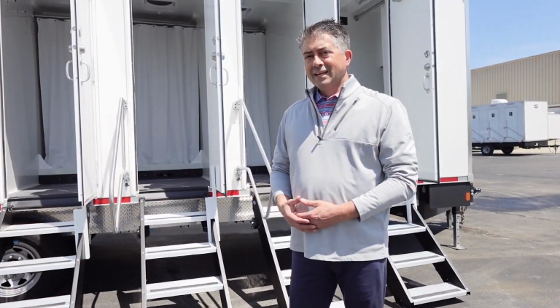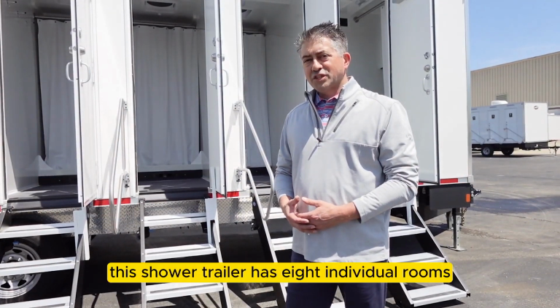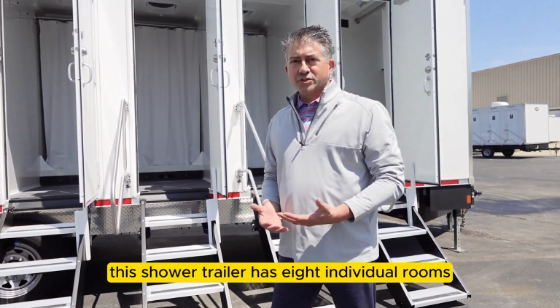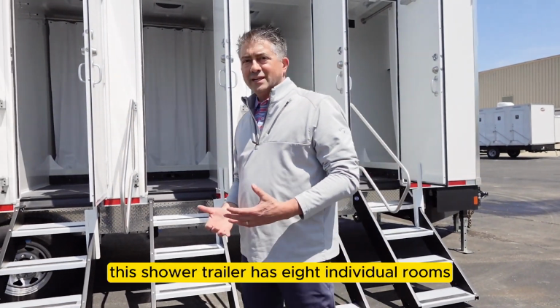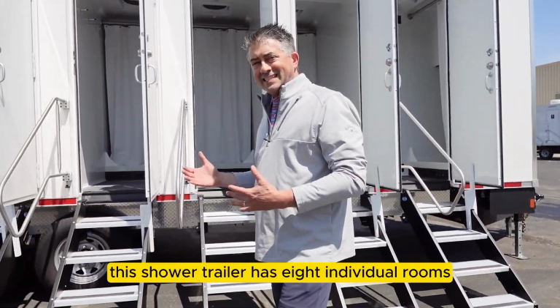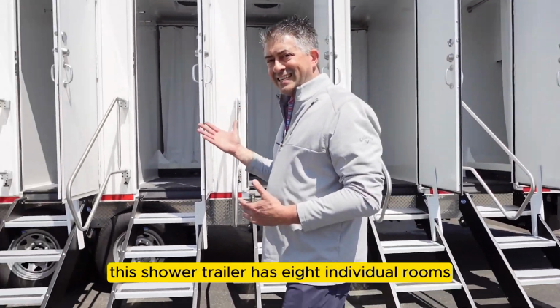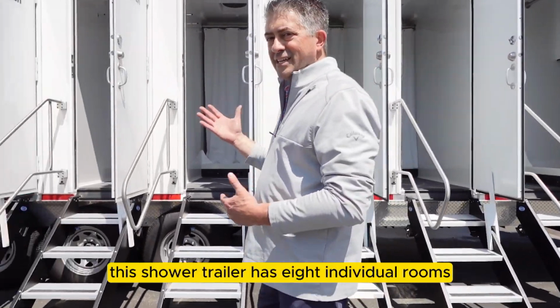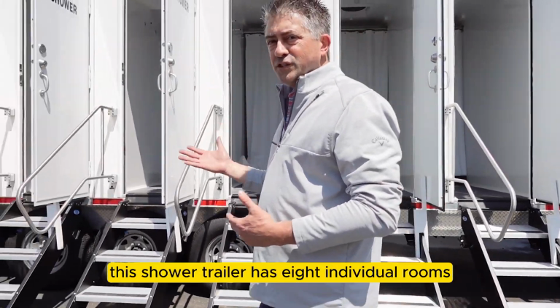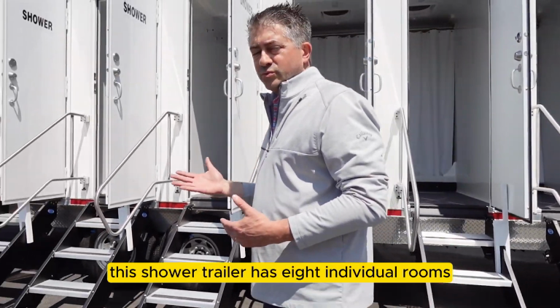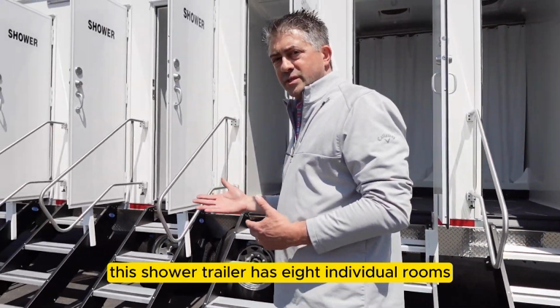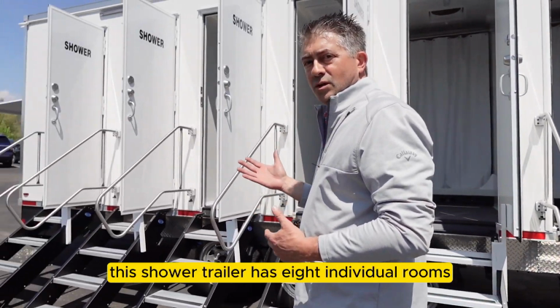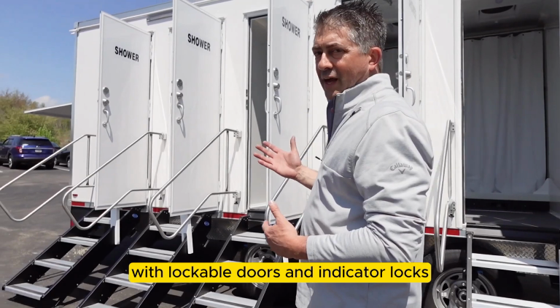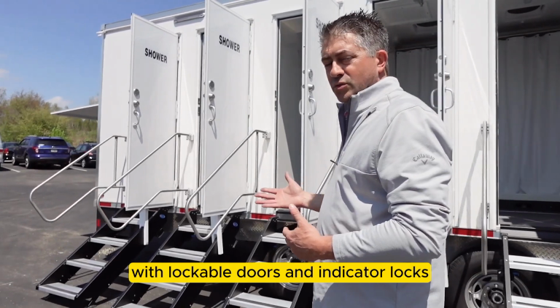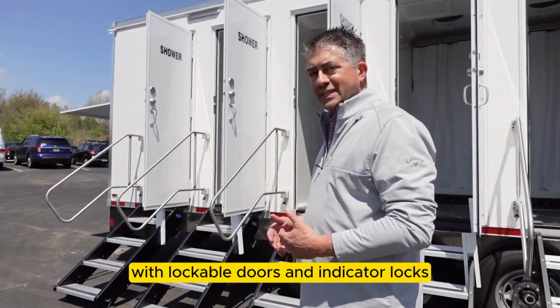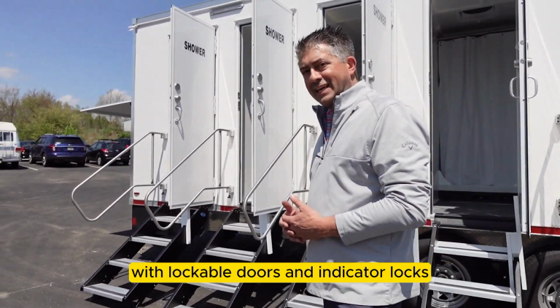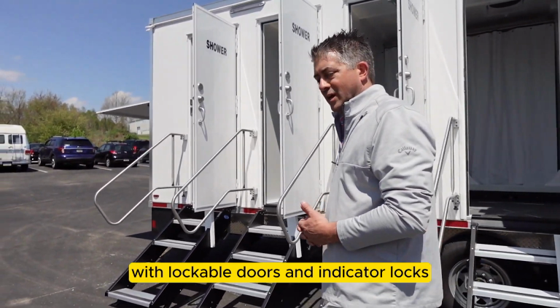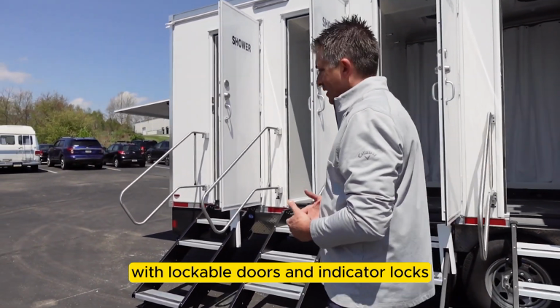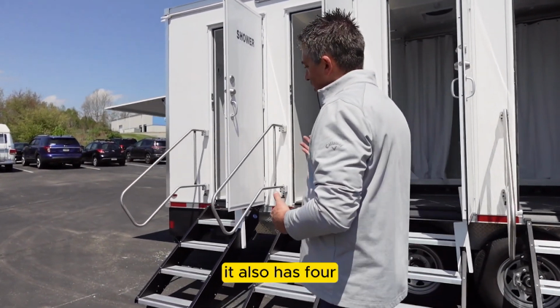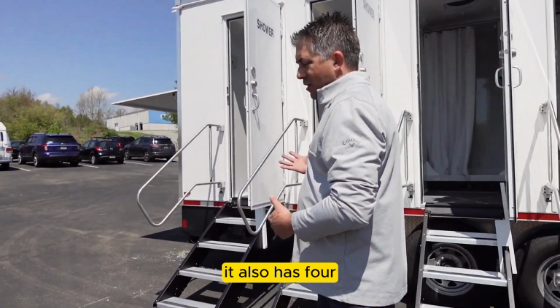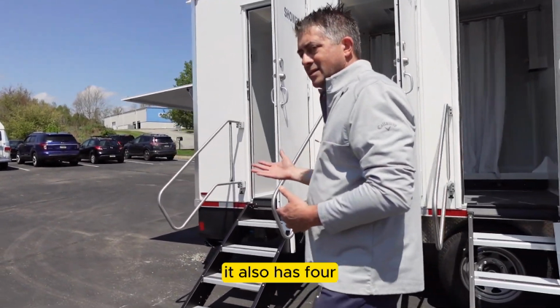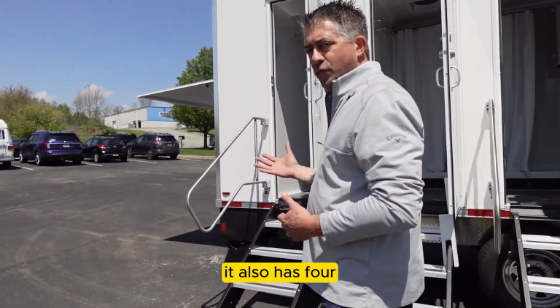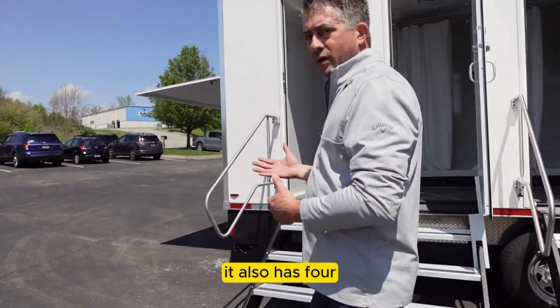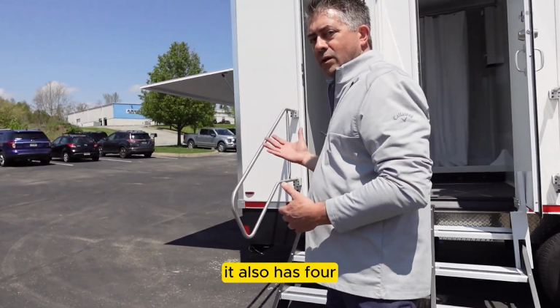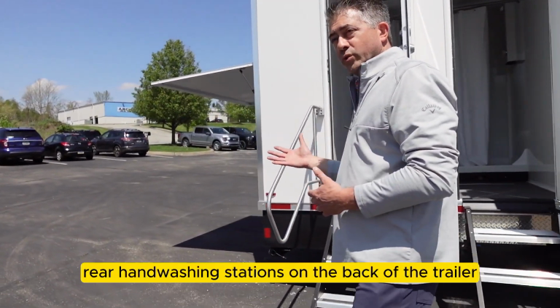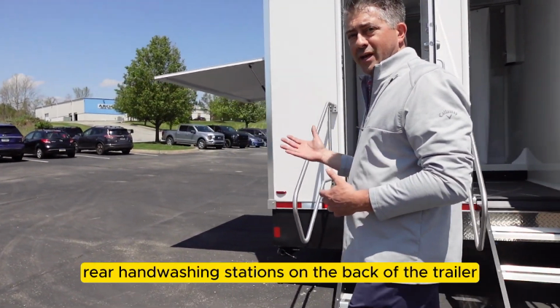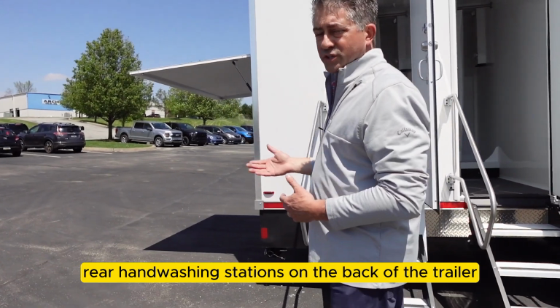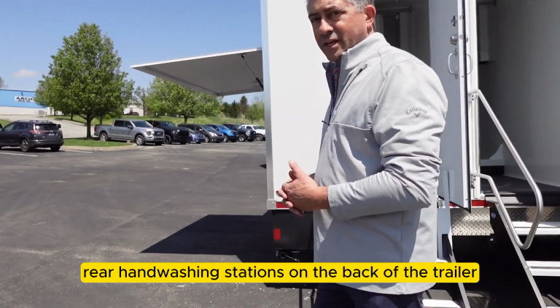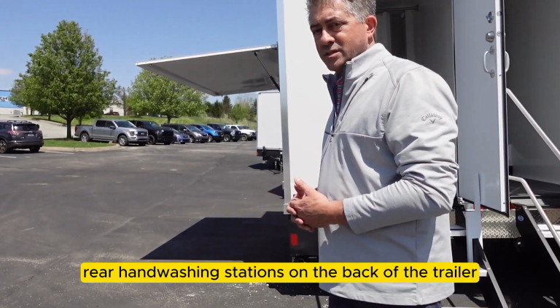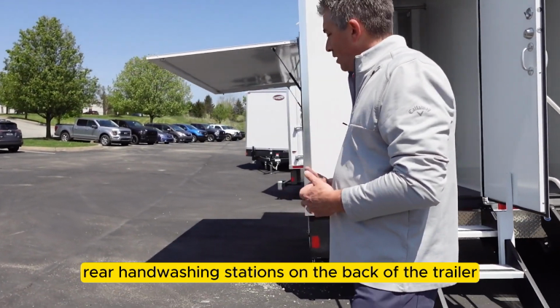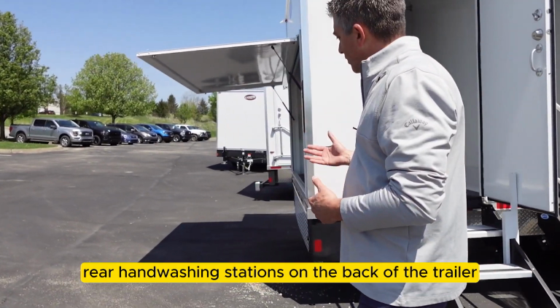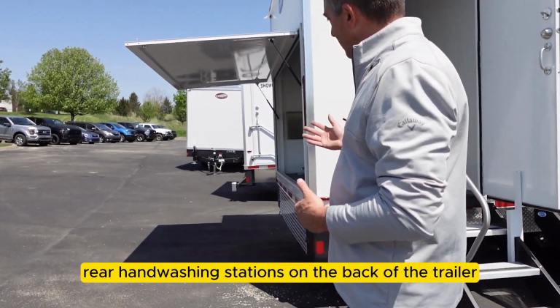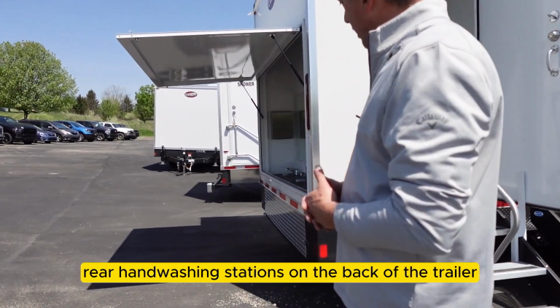This shower trailer has eight individual rooms with lockable doors and indicator locks. It also has four rear hand washing stations on the back of the trailer.